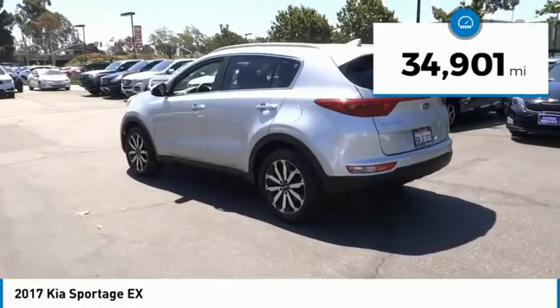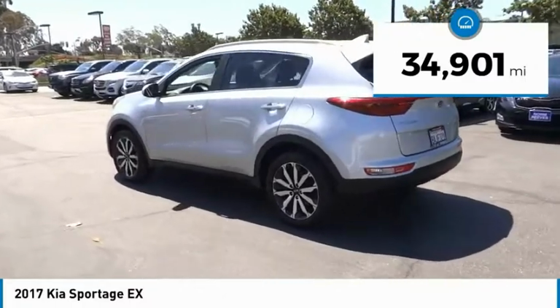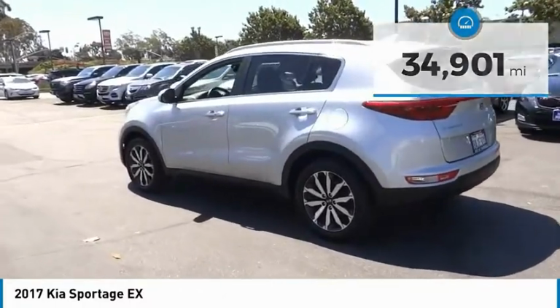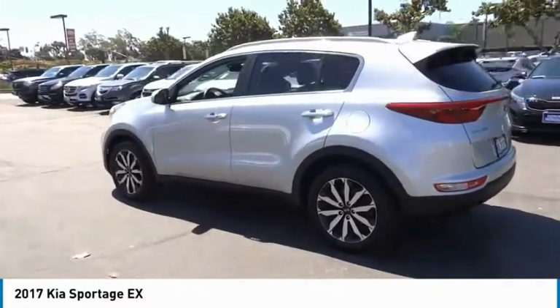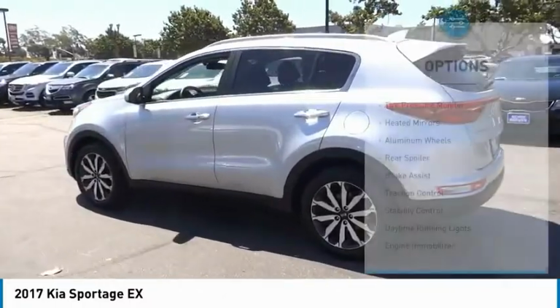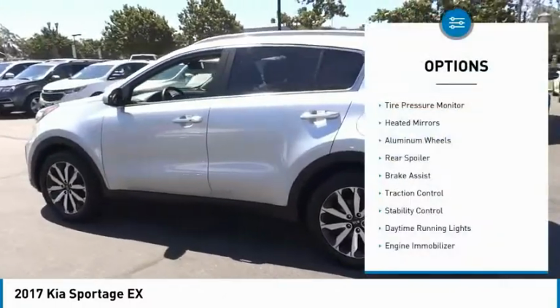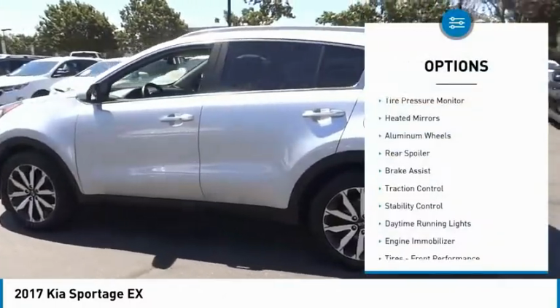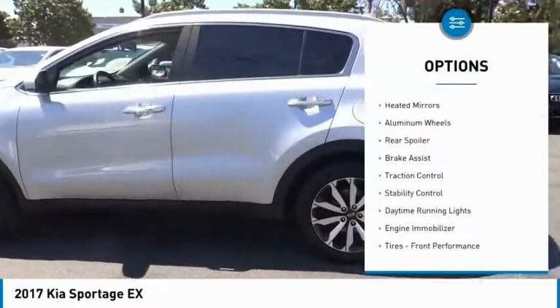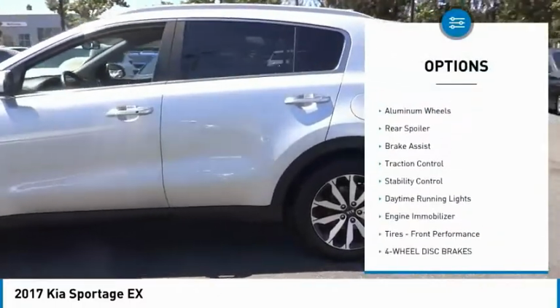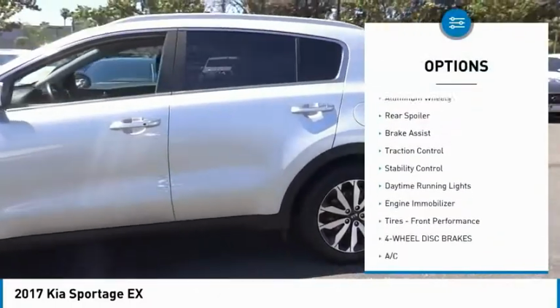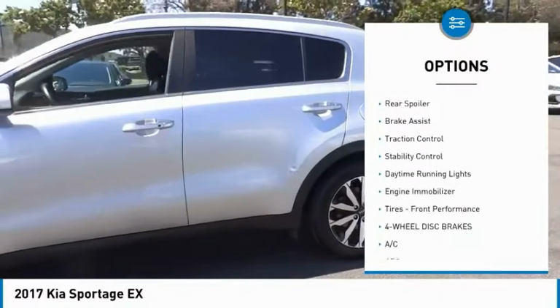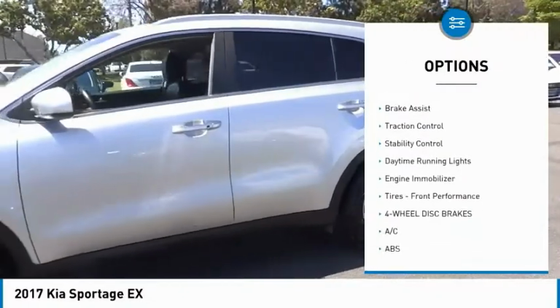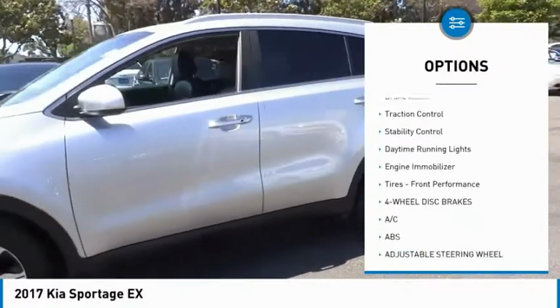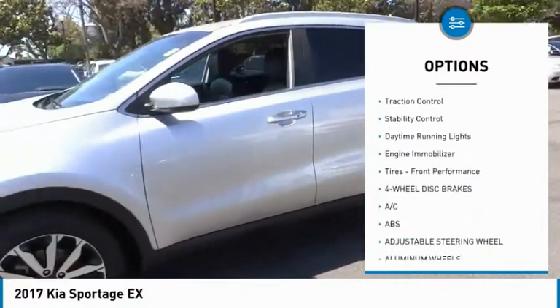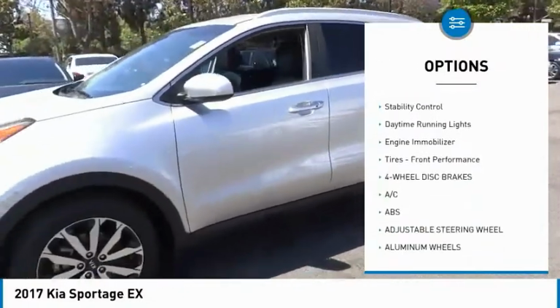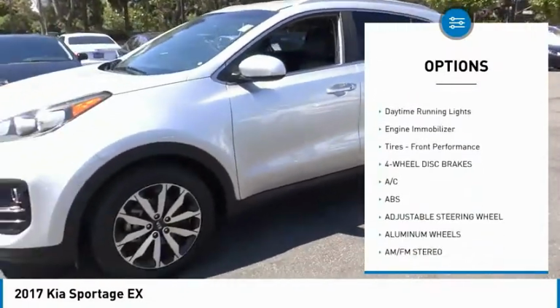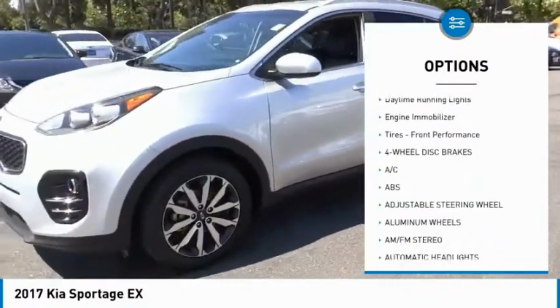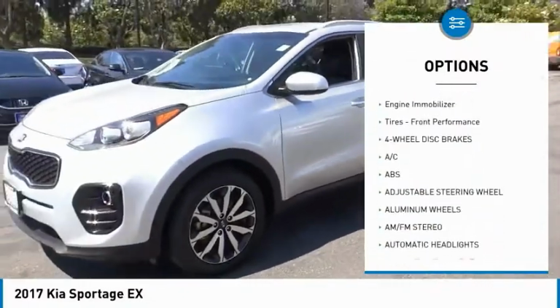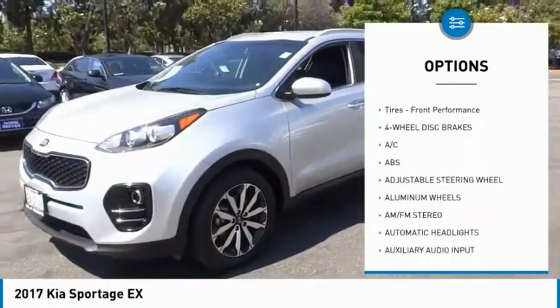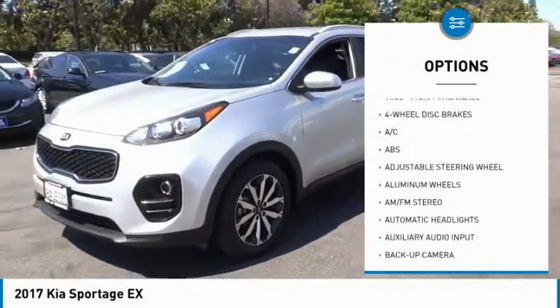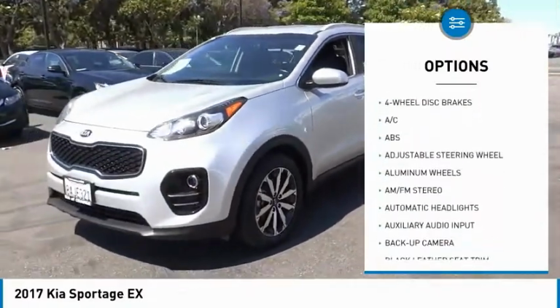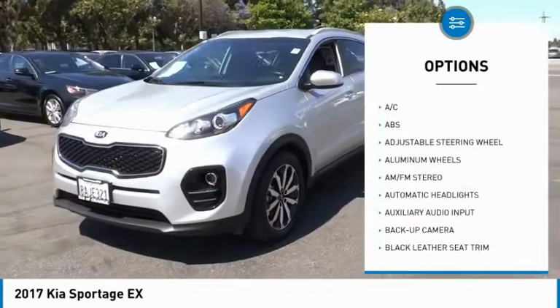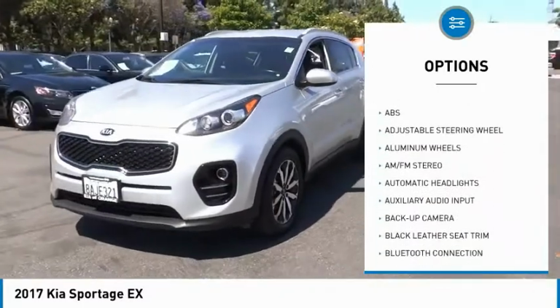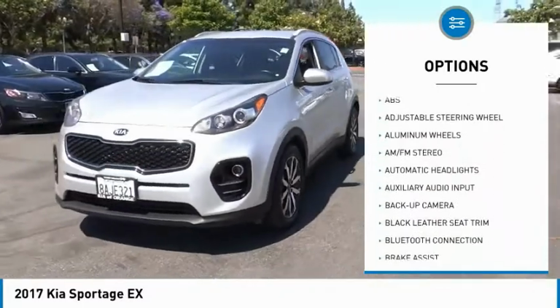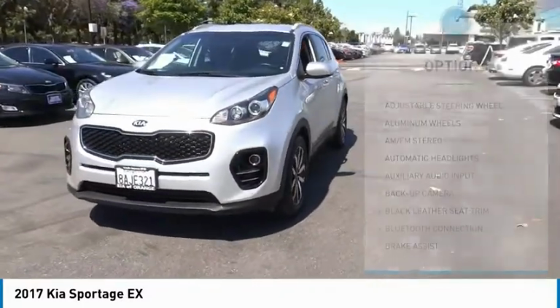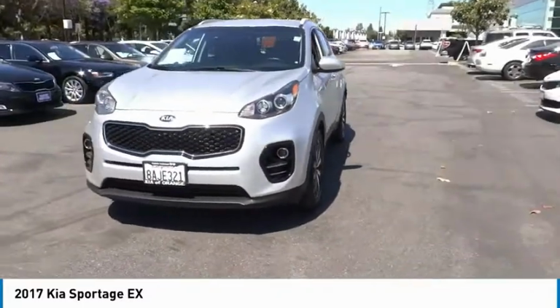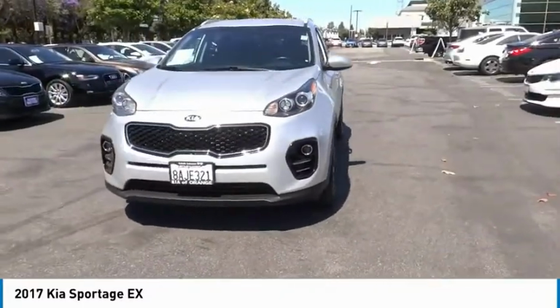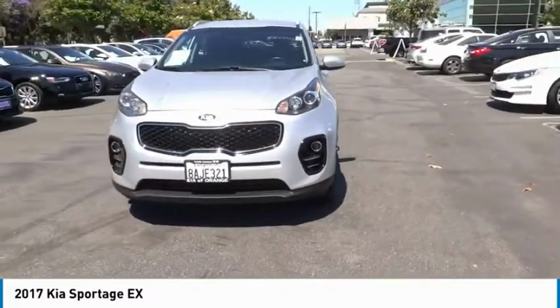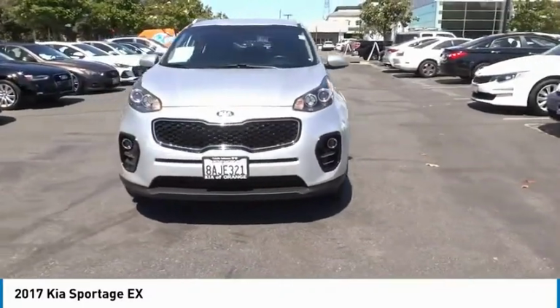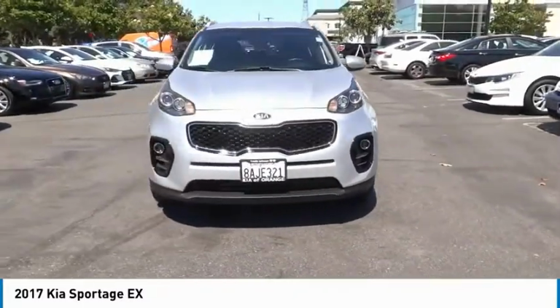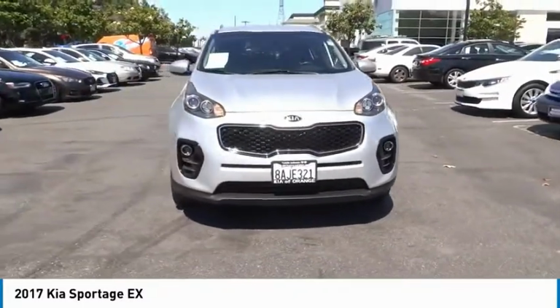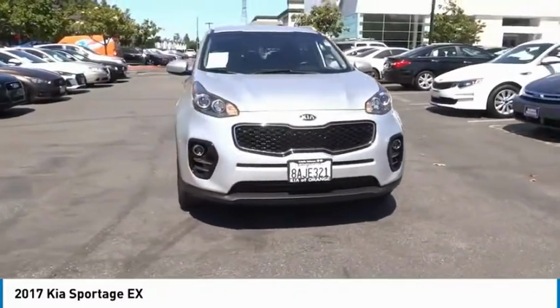Here are some of this vehicle's great options: tire pressure monitor, heated mirrors, aluminum wheels, rear spoiler, brake assist, traction control, stability control, daytime running lights, engine immobilizer, tires, front performance.